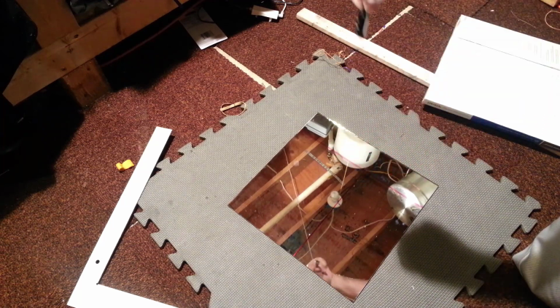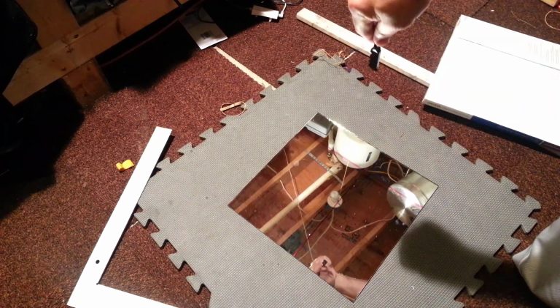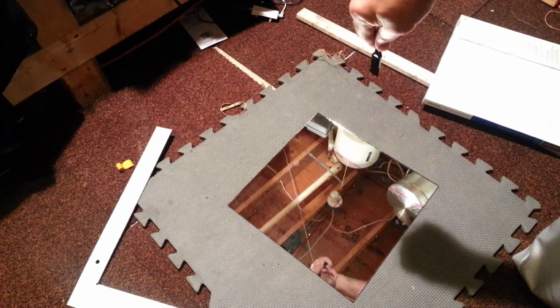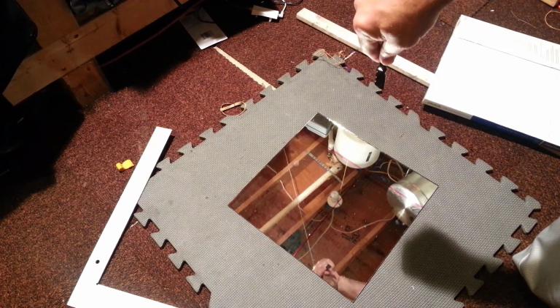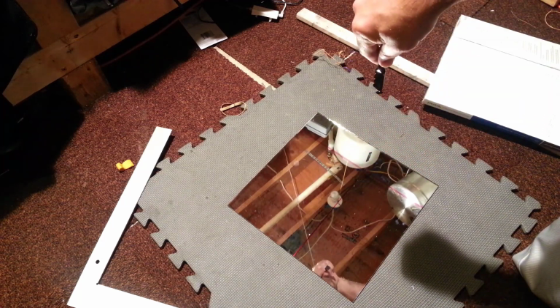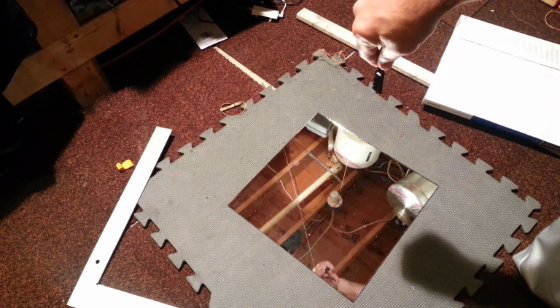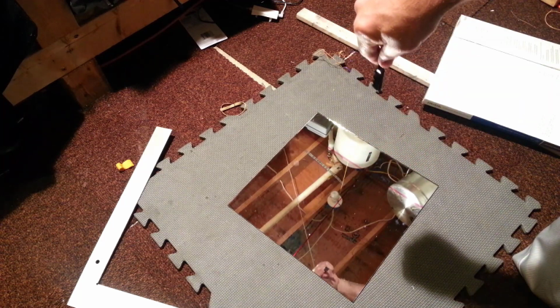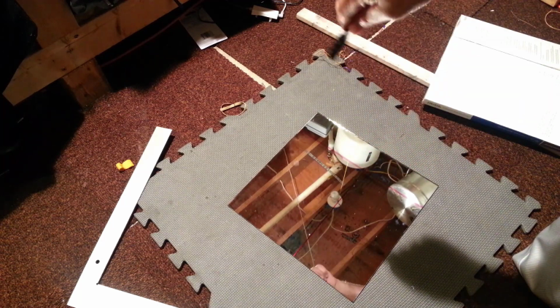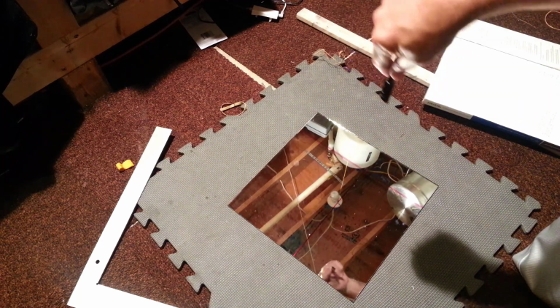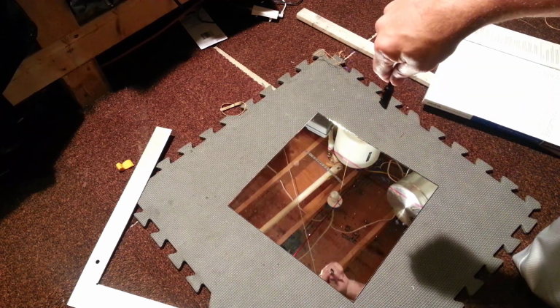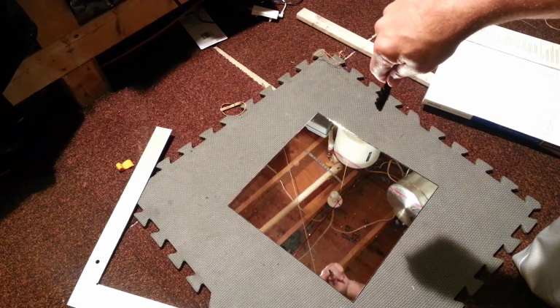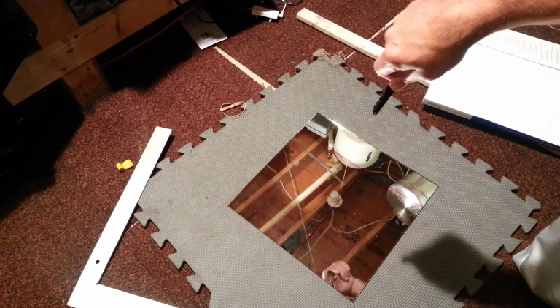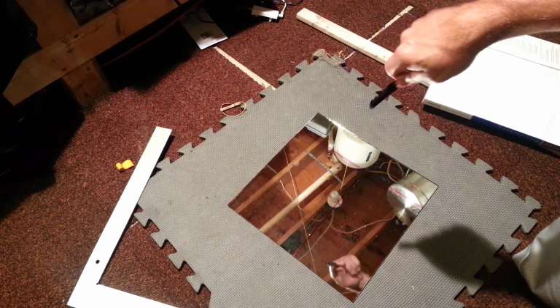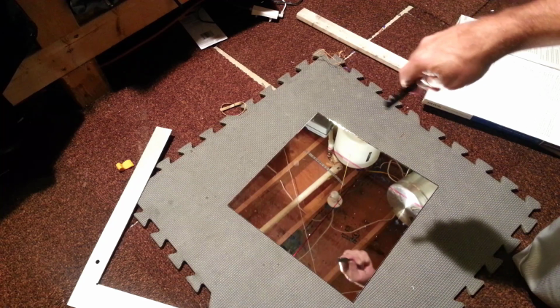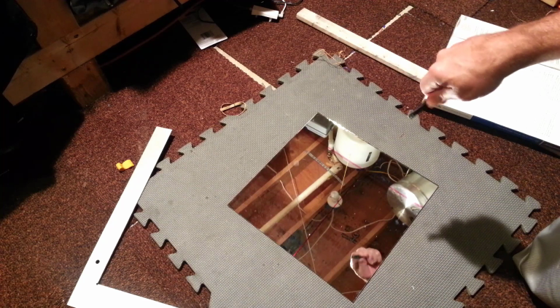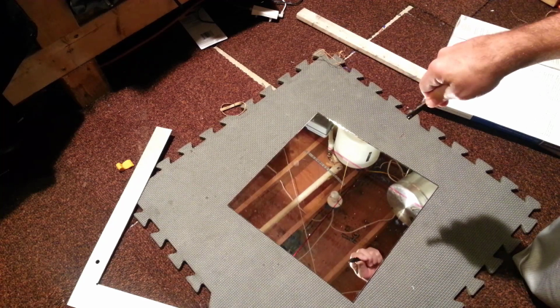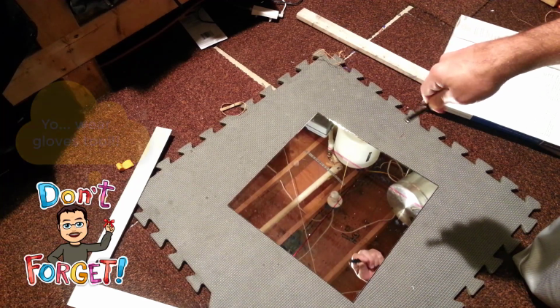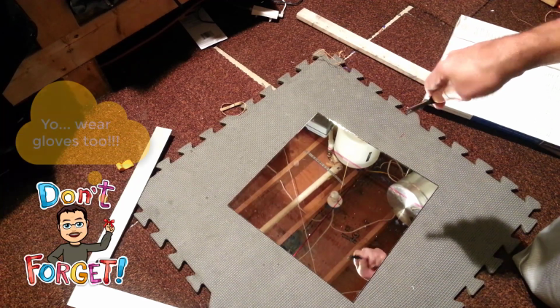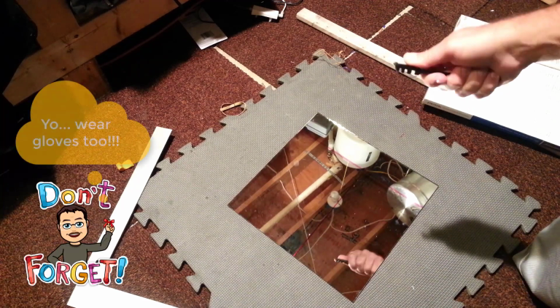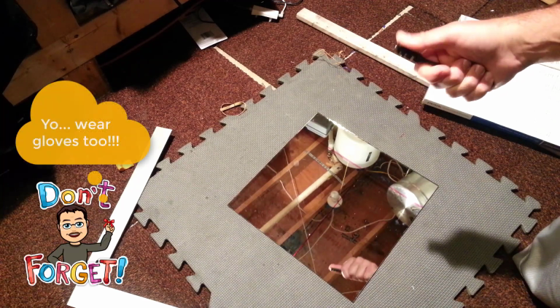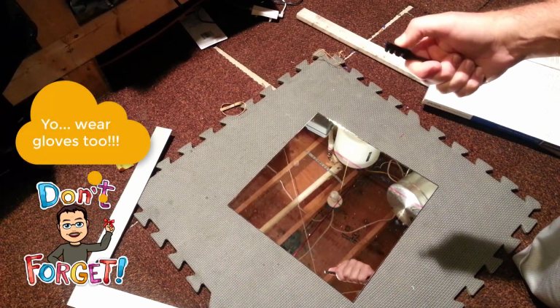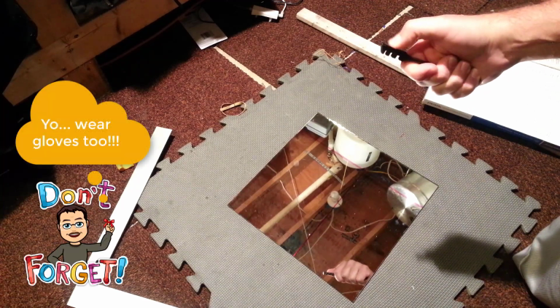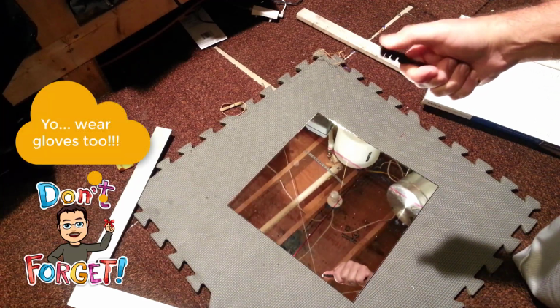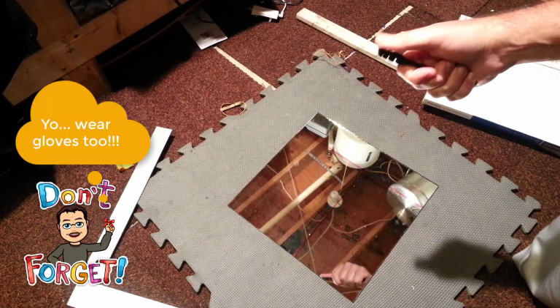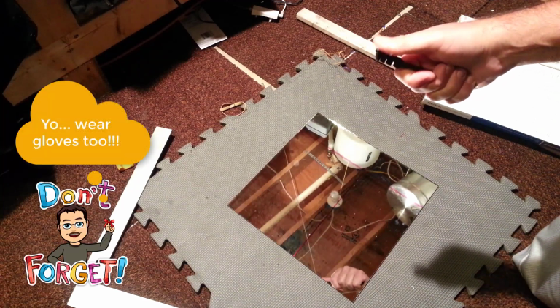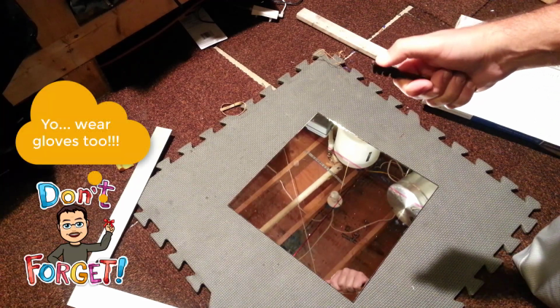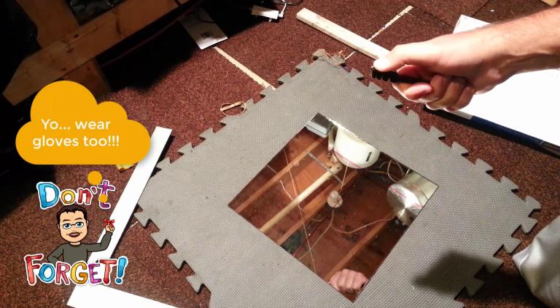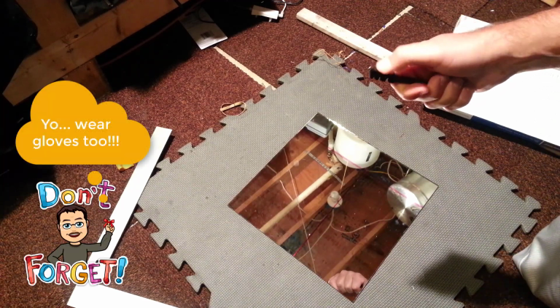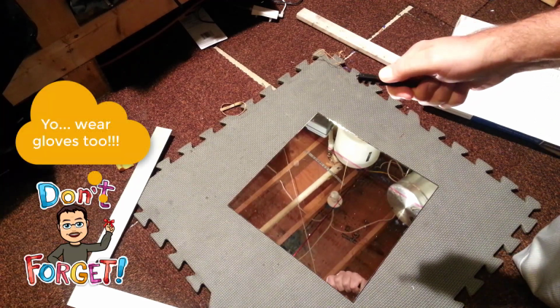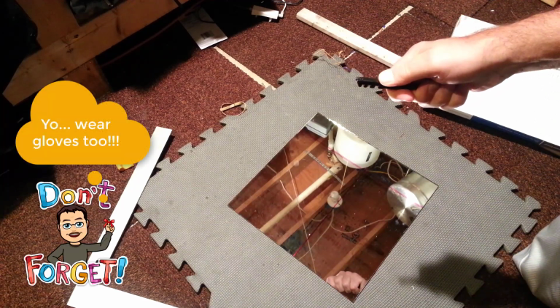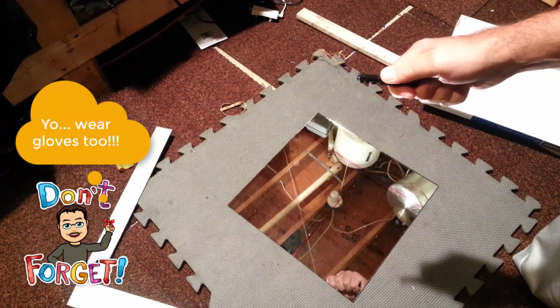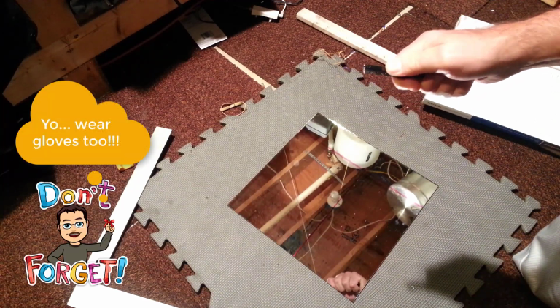When you use a glass cutter, it's good to have protective eye equipment. It's good to have a mat so that you can keep the mess from getting everywhere. Afterwards I vacuum as well.